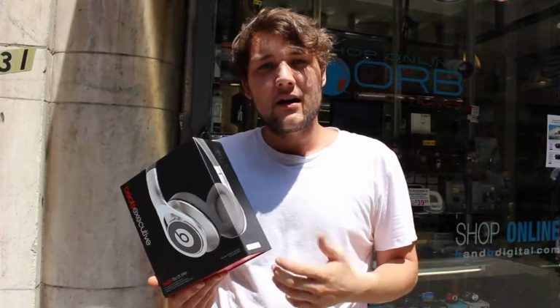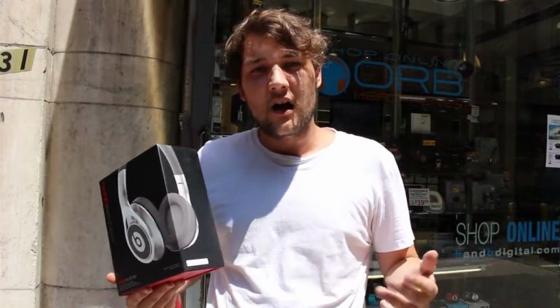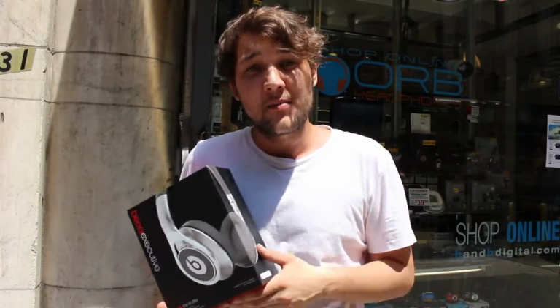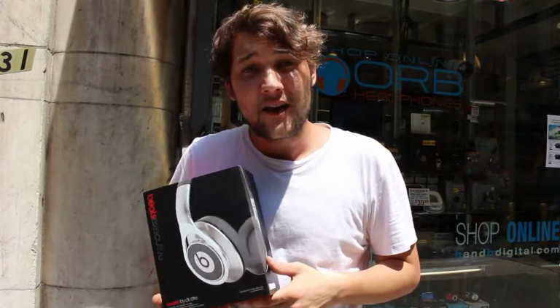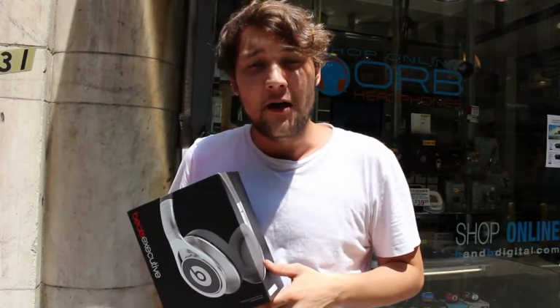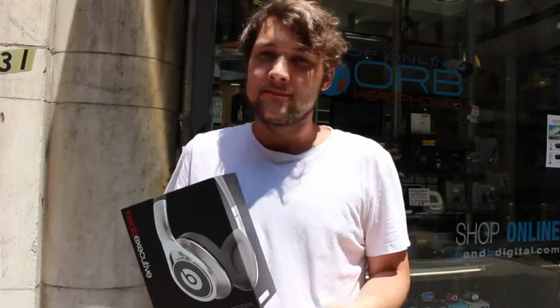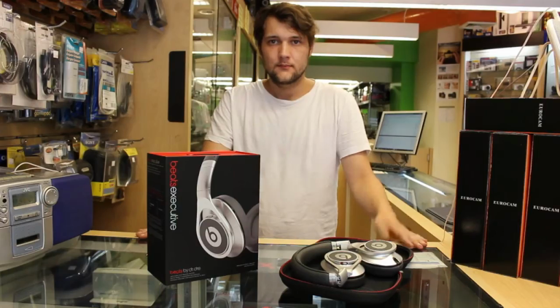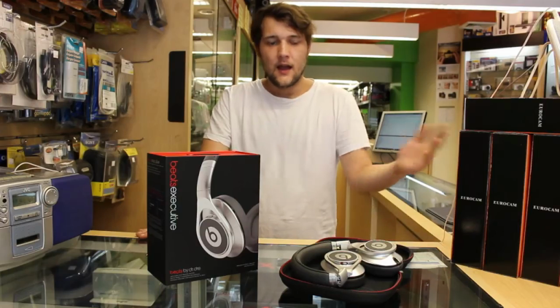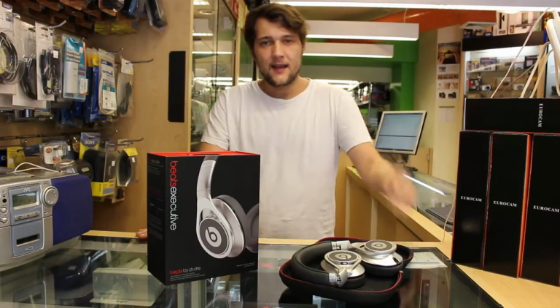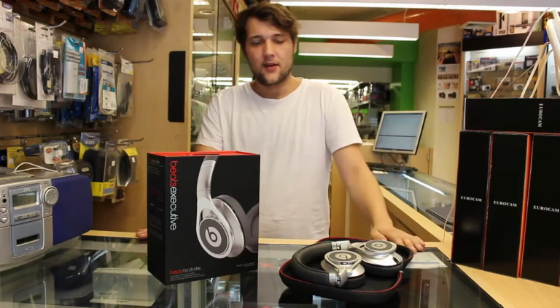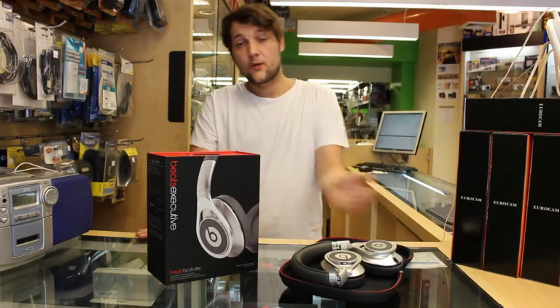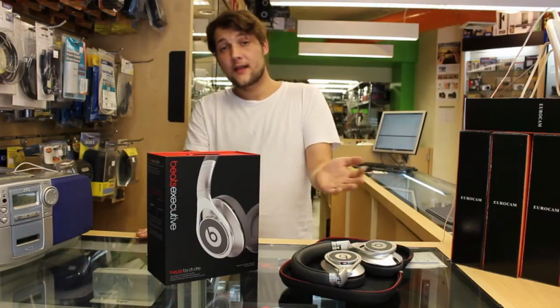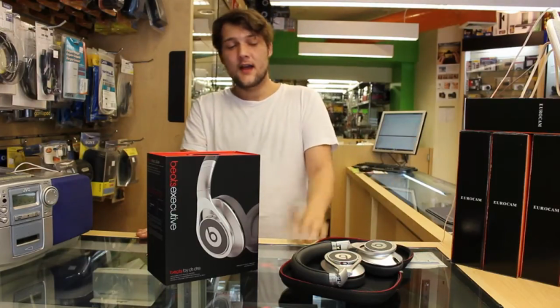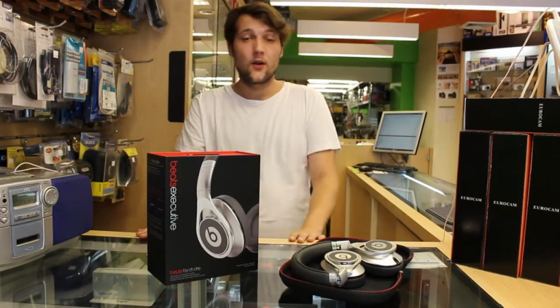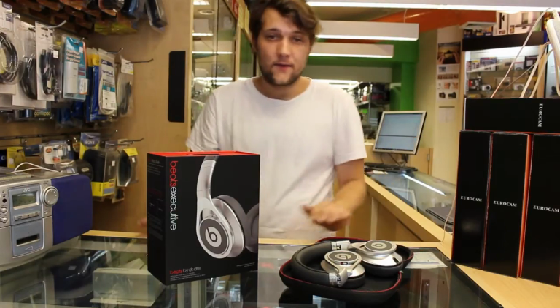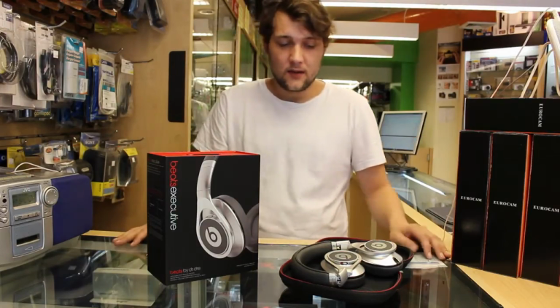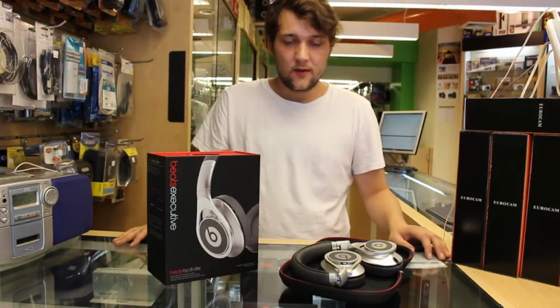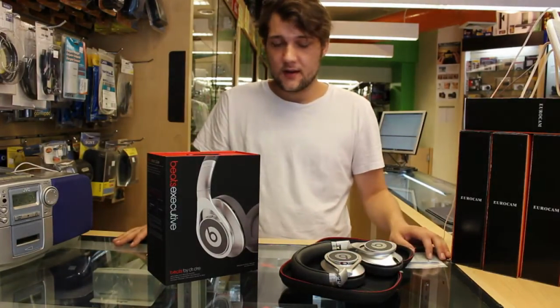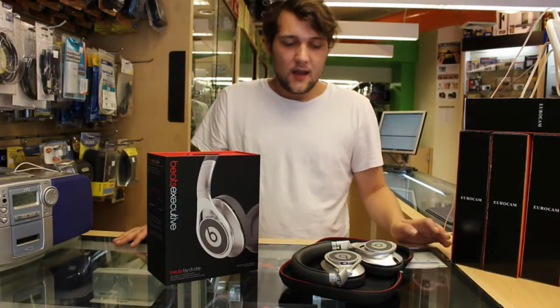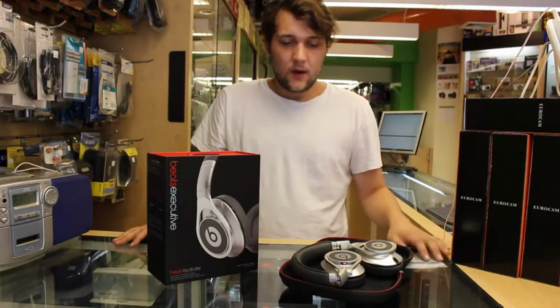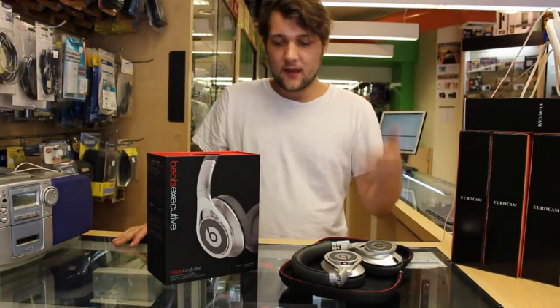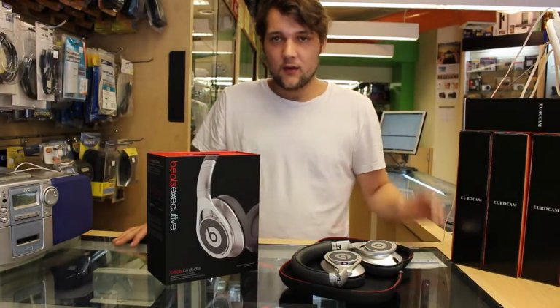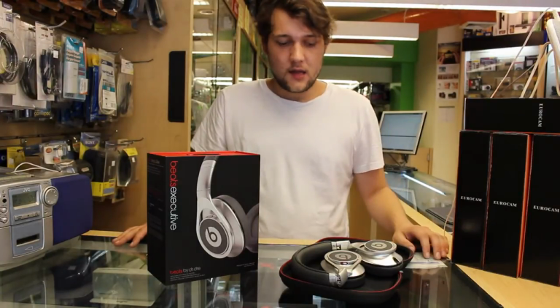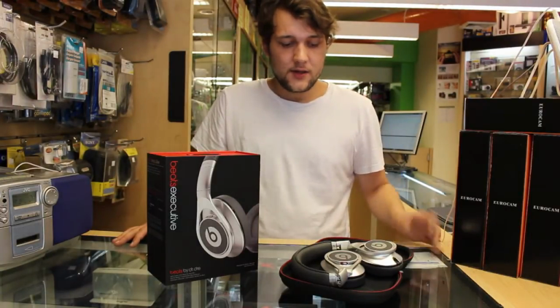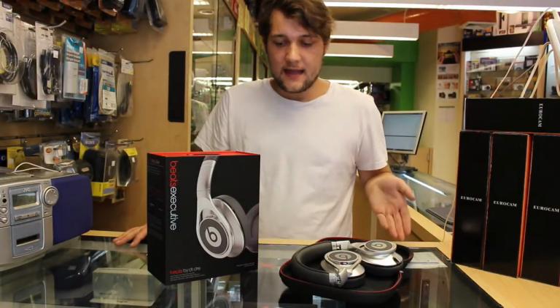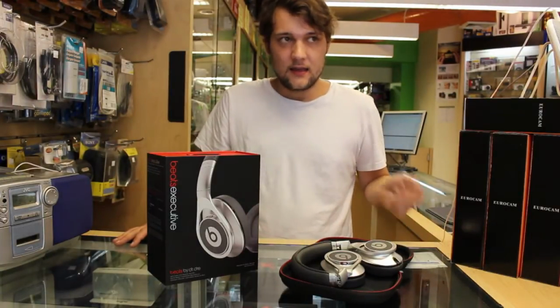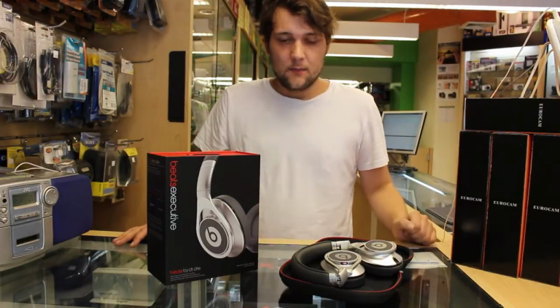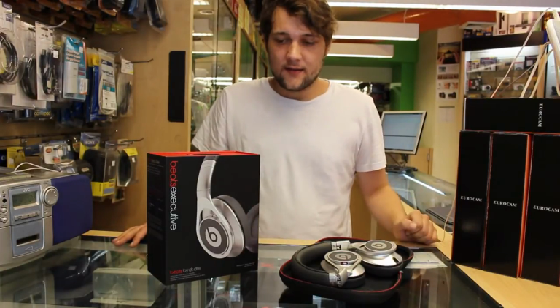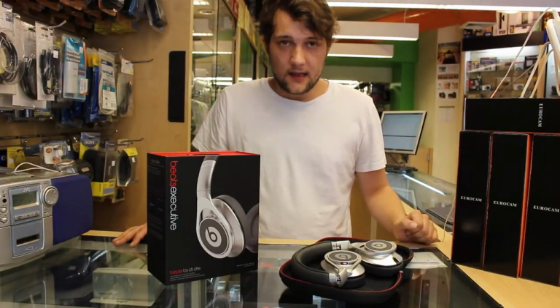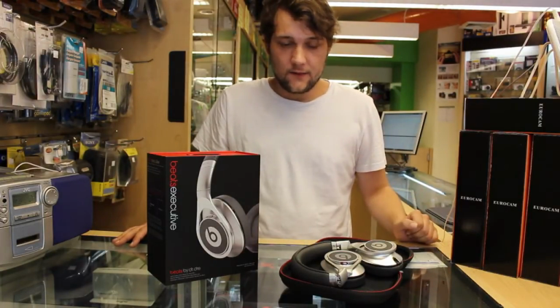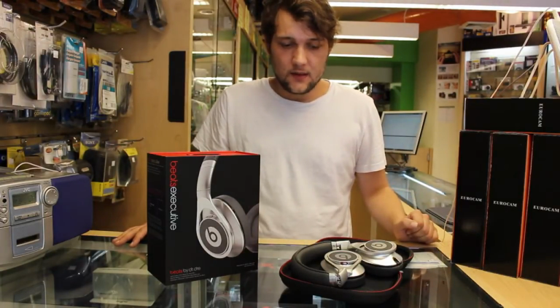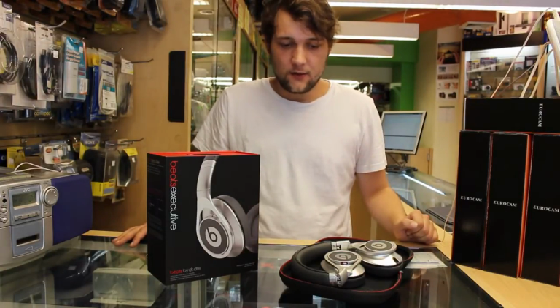We'll talk a little bit about how they sound. Alright, so we're back inside Wyrm Headphones headquarters here and we're going to be taking a look, as I mentioned, at the Beats Executive from Beats by Dre.